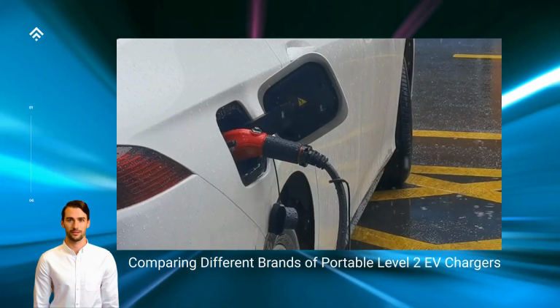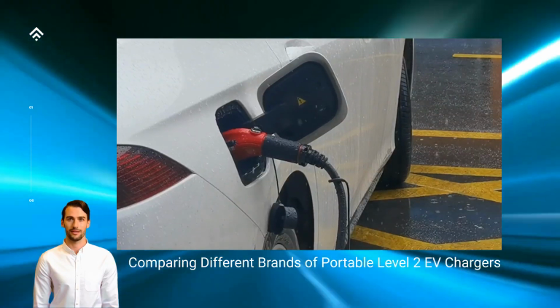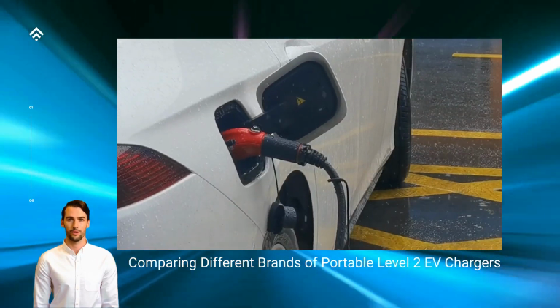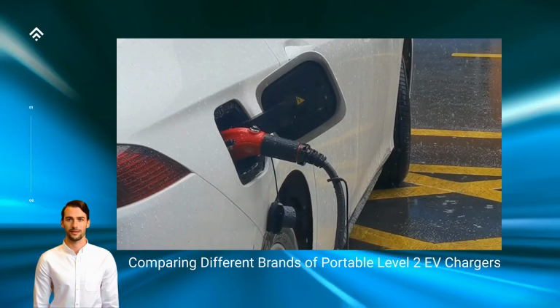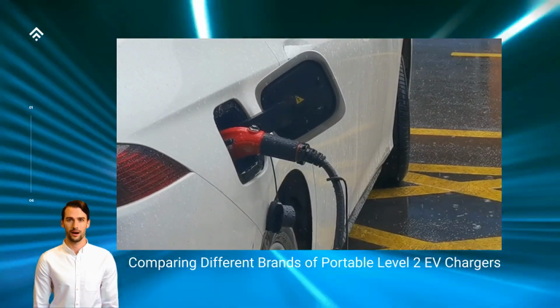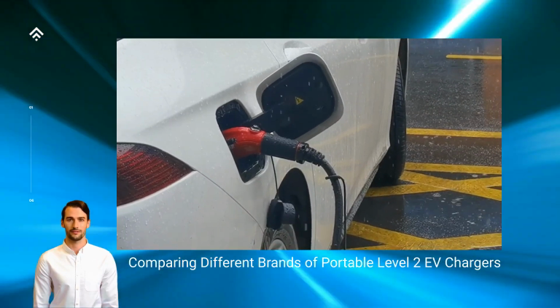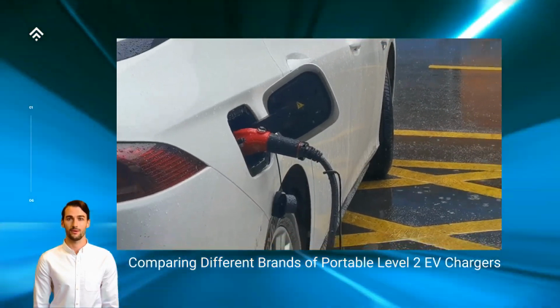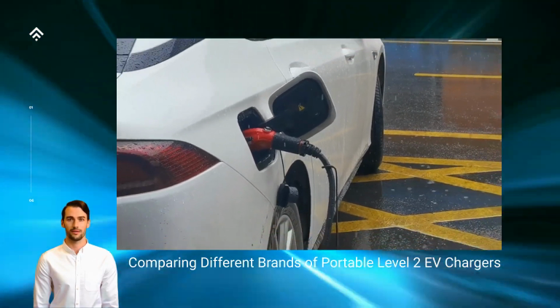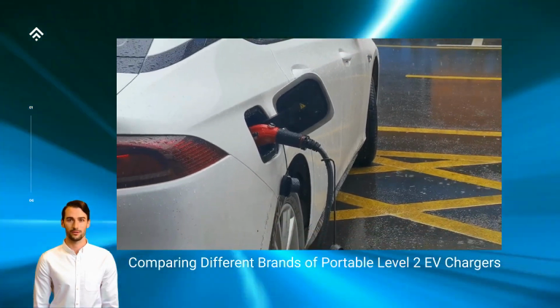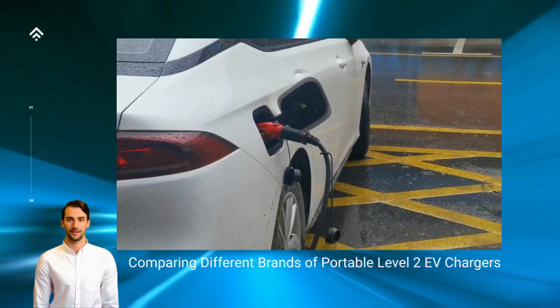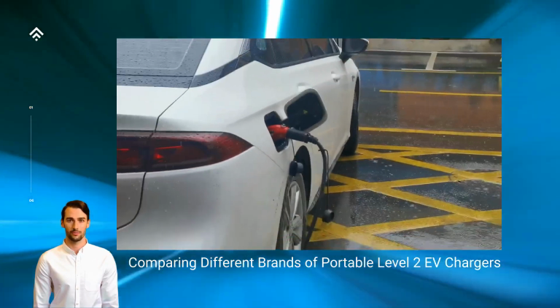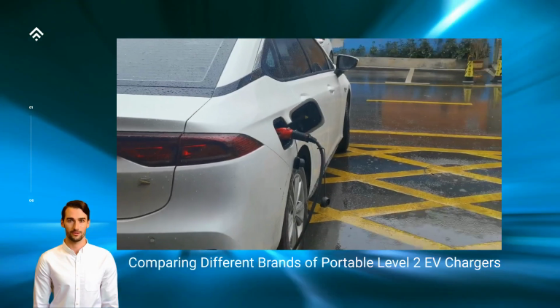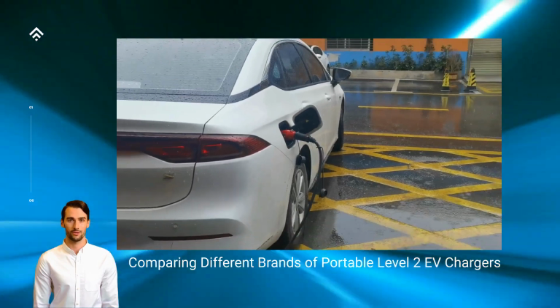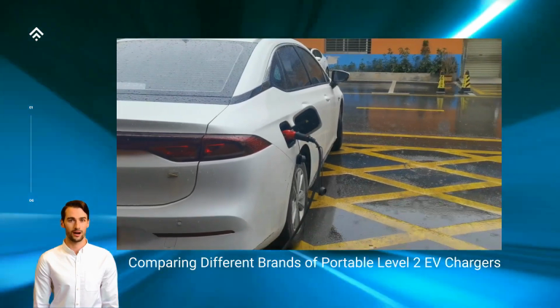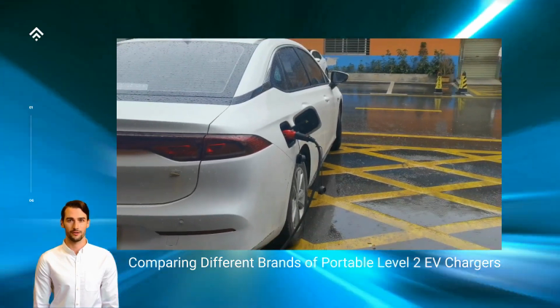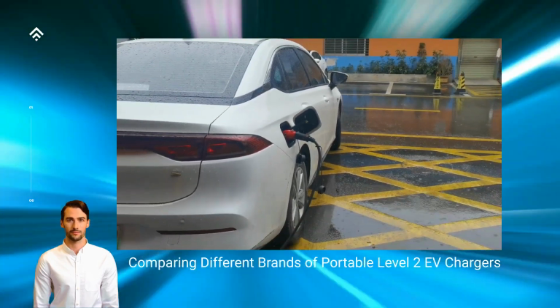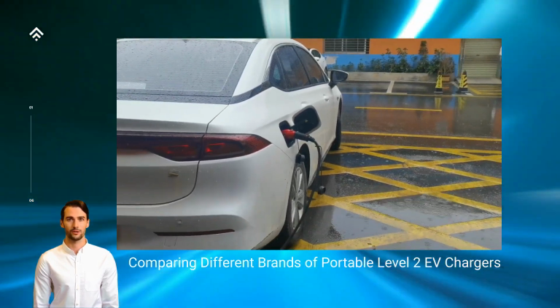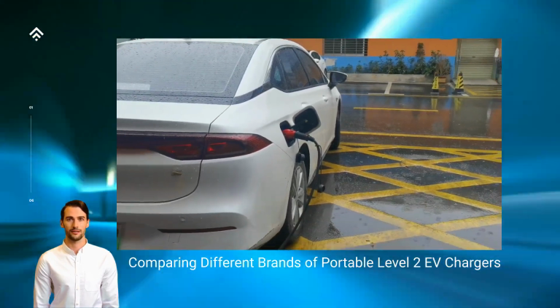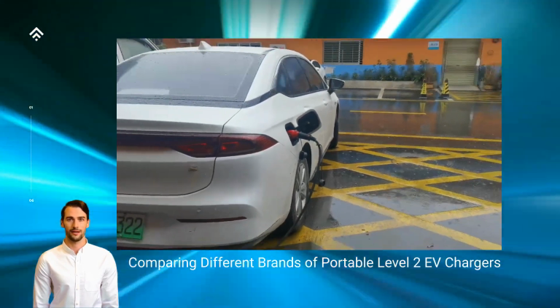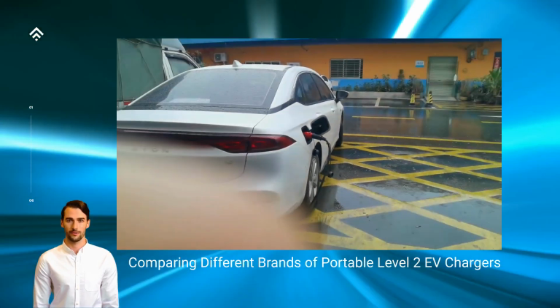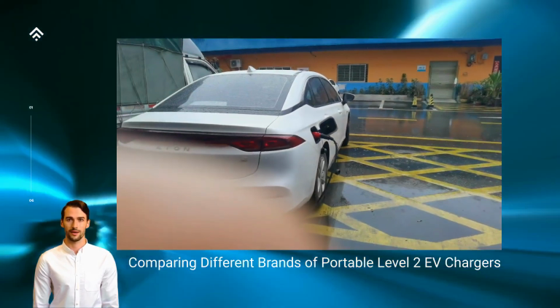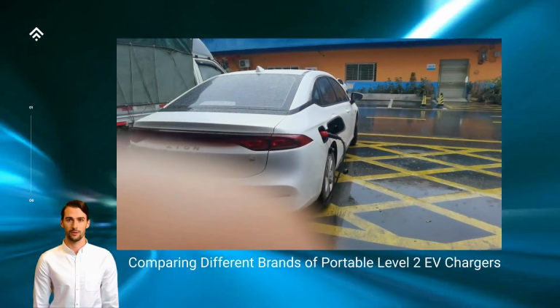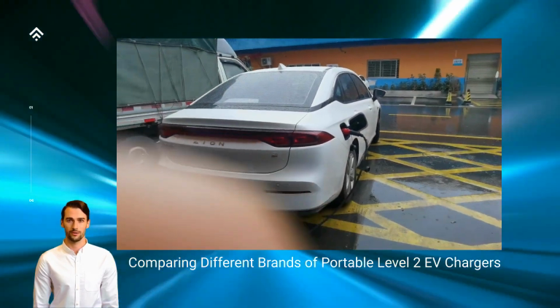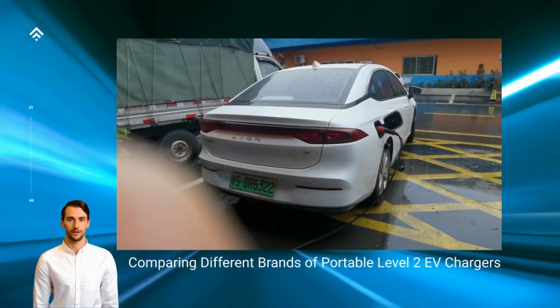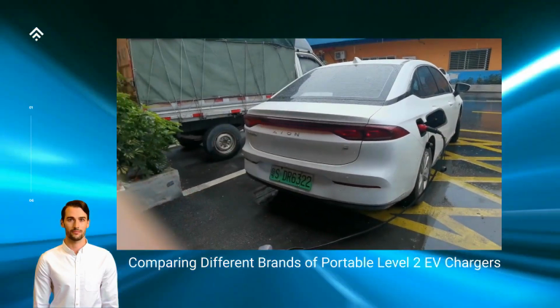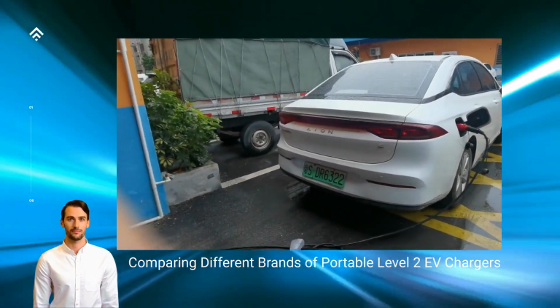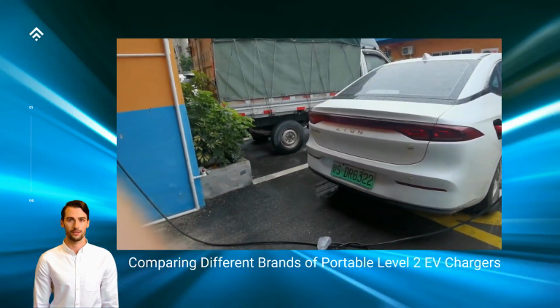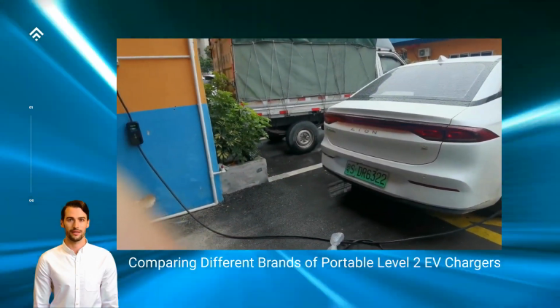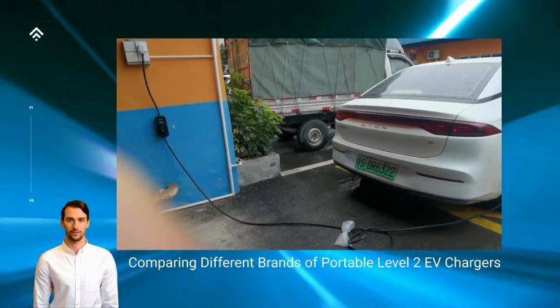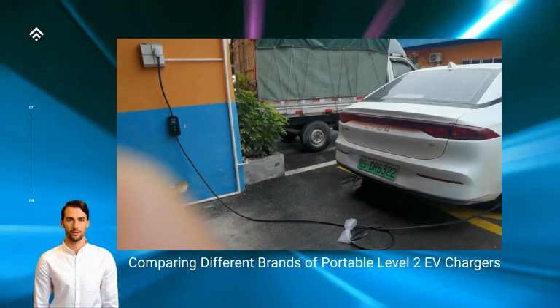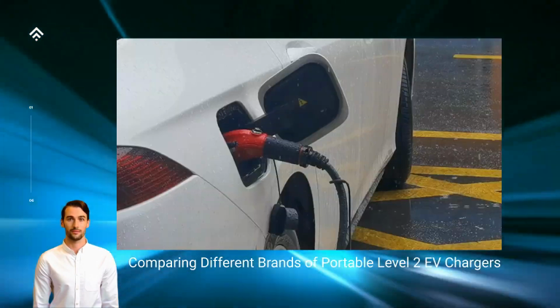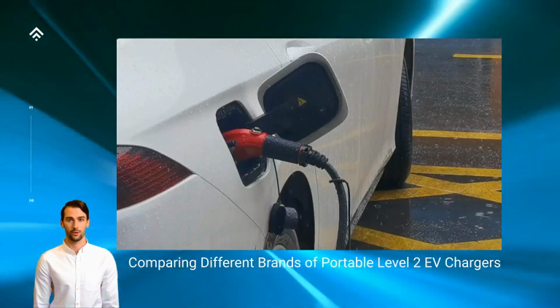Versatility and portability: unlike fixed or wall-mounted chargers, portable Level 2 chargers offer the freedom to charge your EV wherever a compatible power outlet is available. This versatility allows you to charge at home, work,